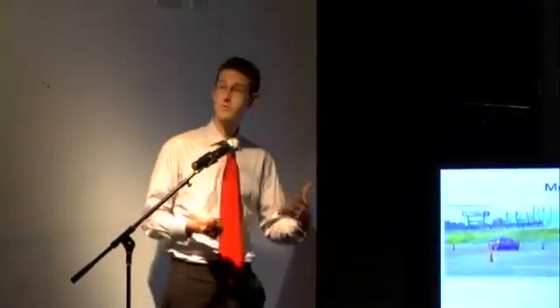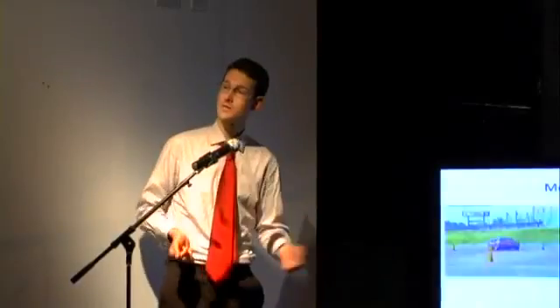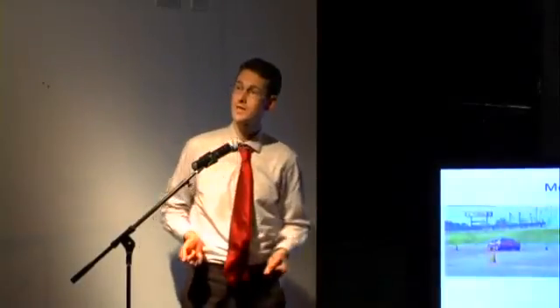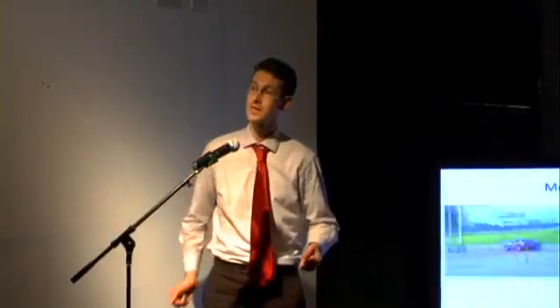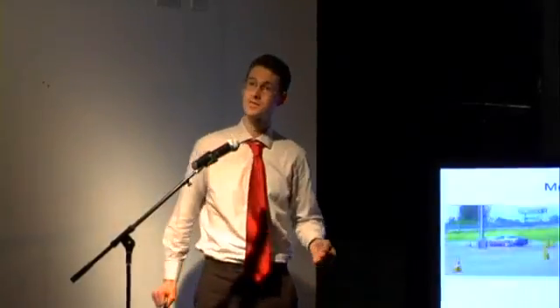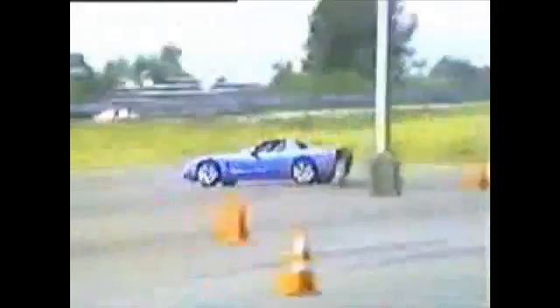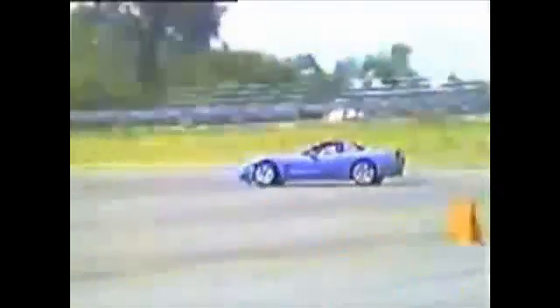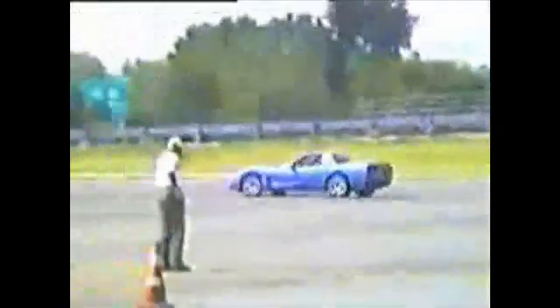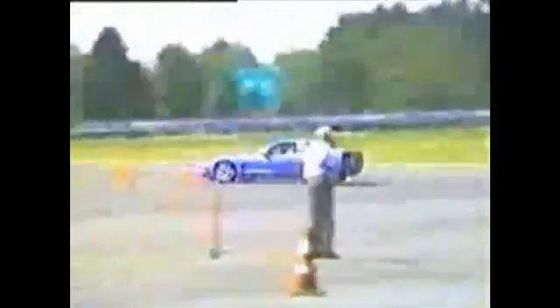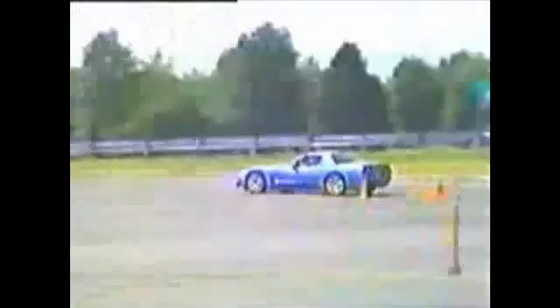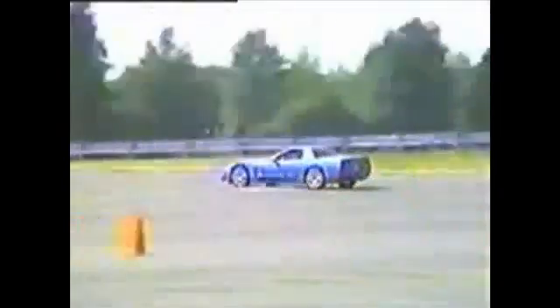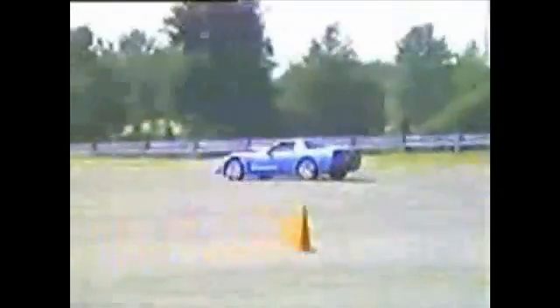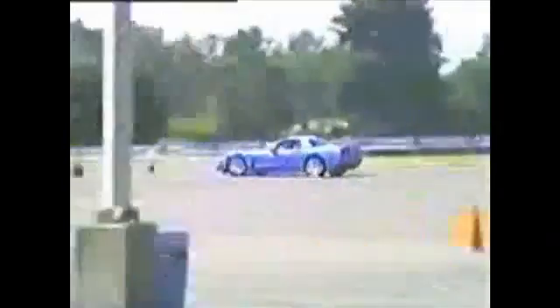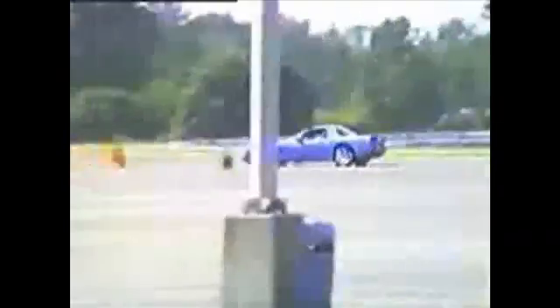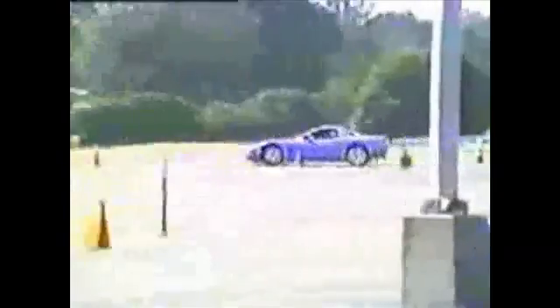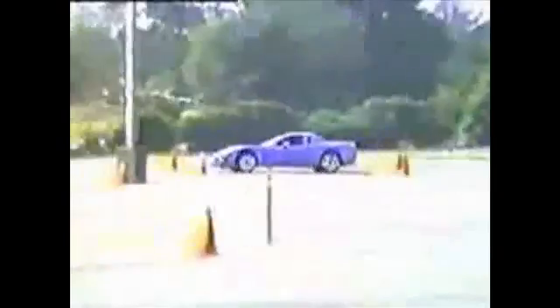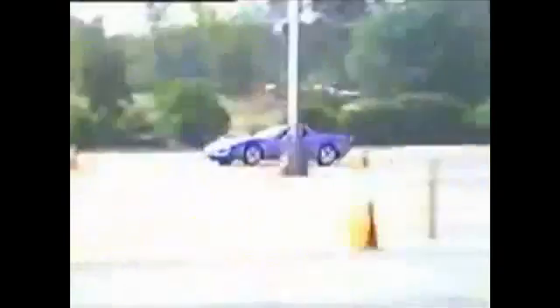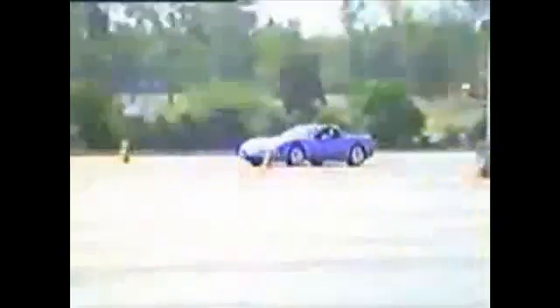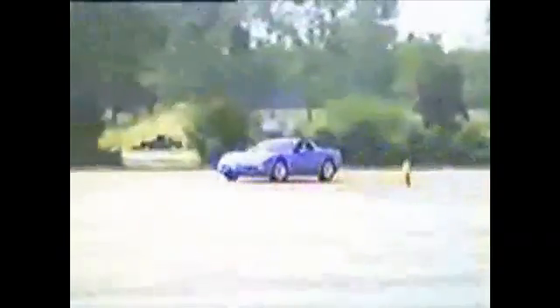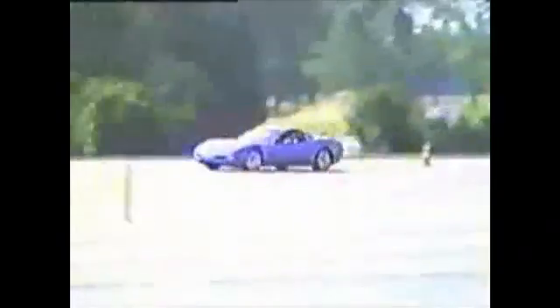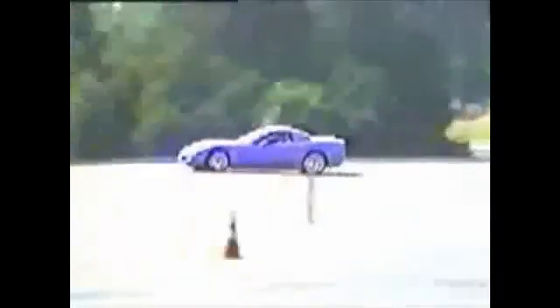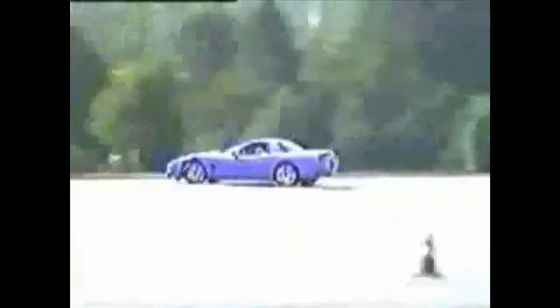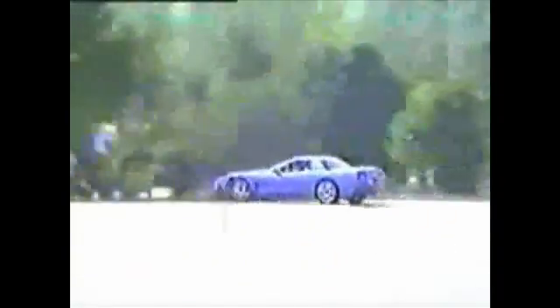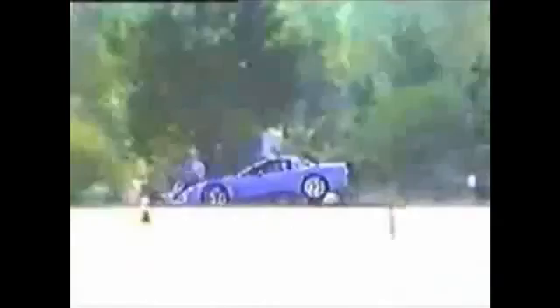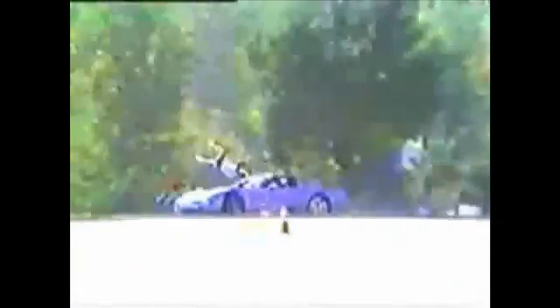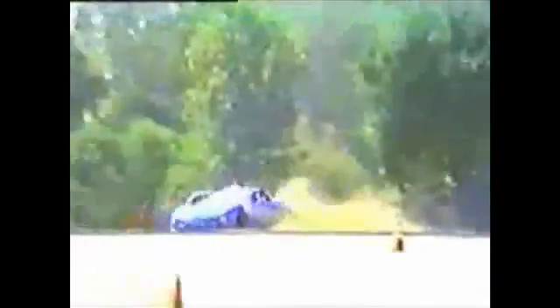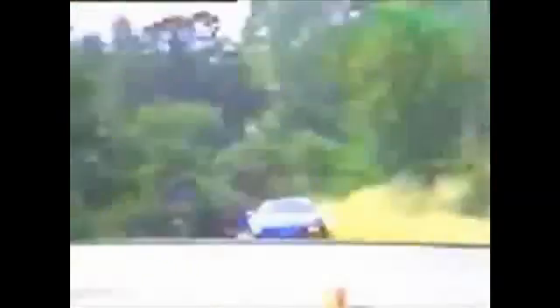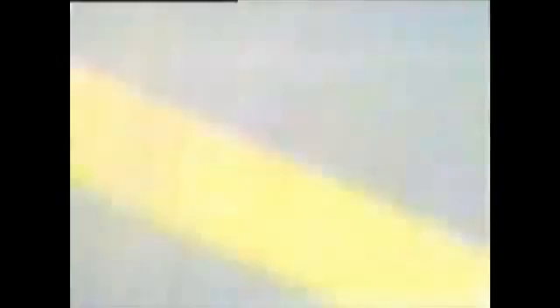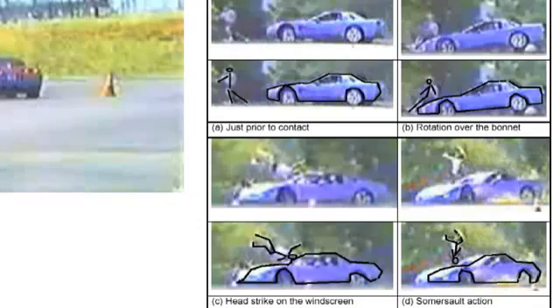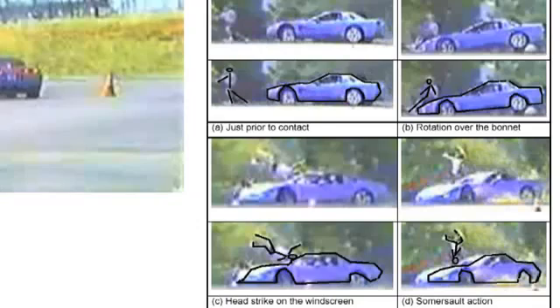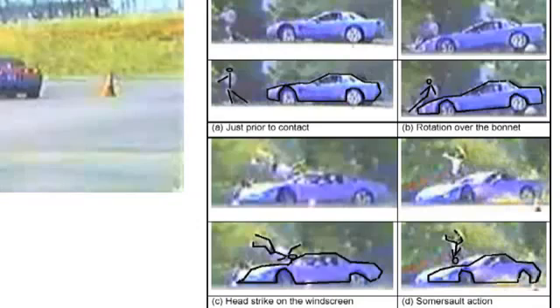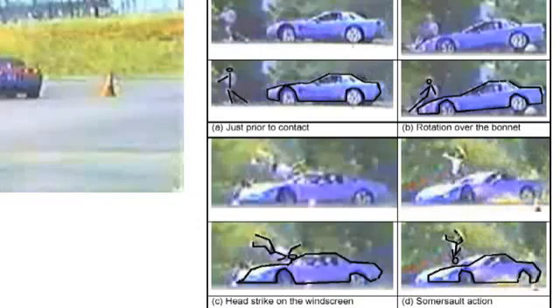Injuries arise in all of these cases. As you can see from this Corvette, which has a pedestrian over here, the images on the right are still shots. It's very grainy, but hopefully you caught the idea of it.